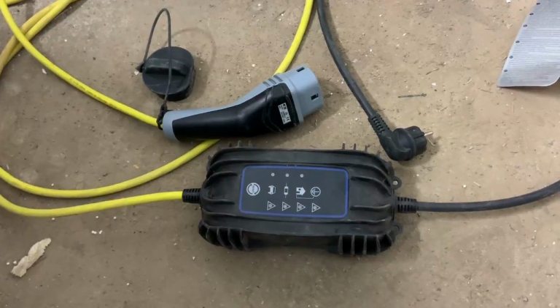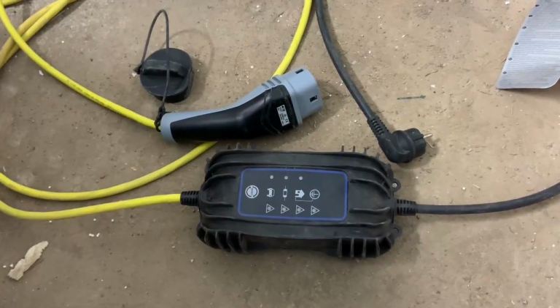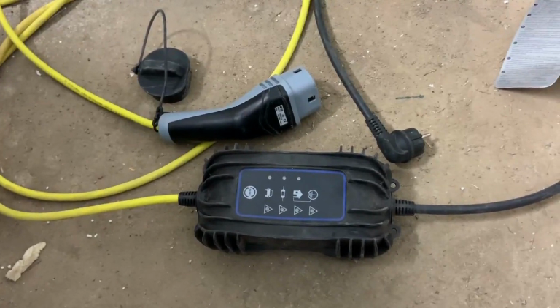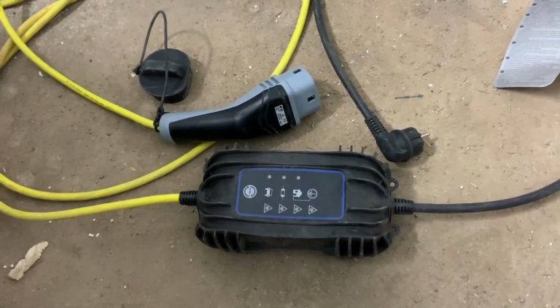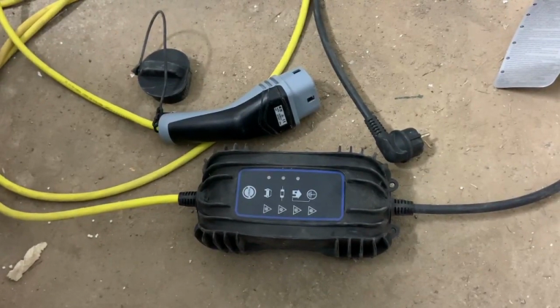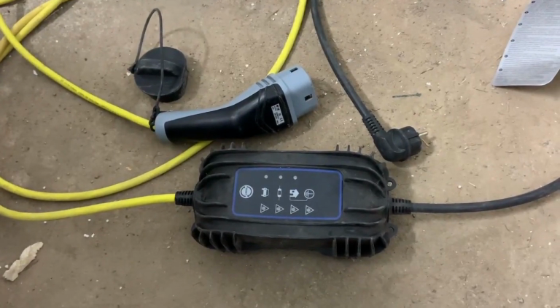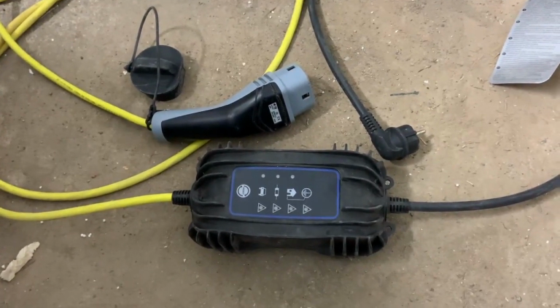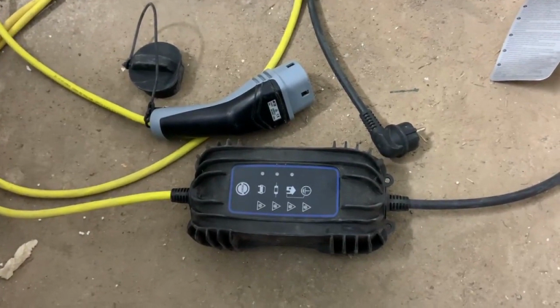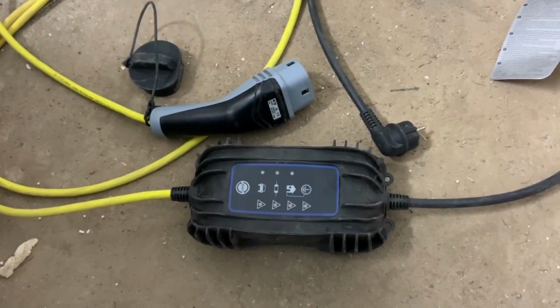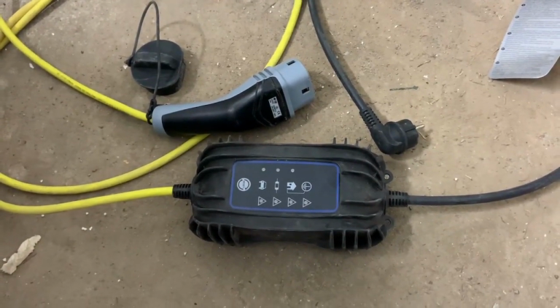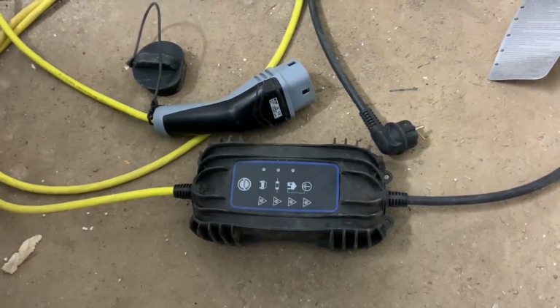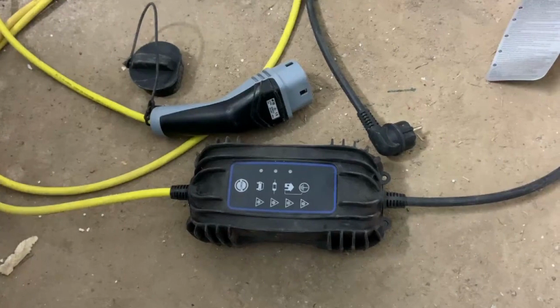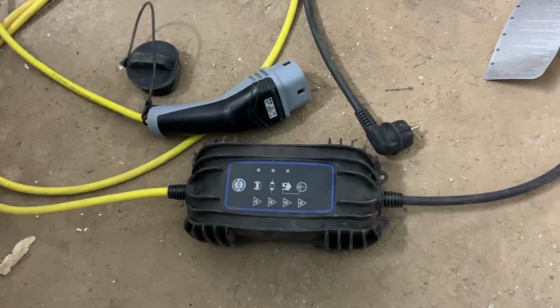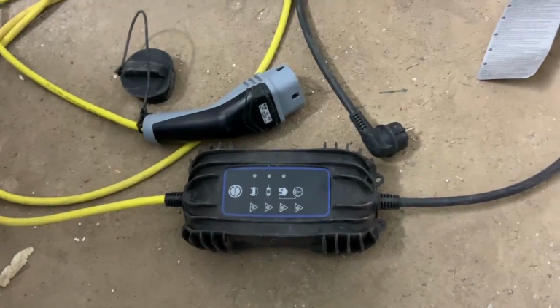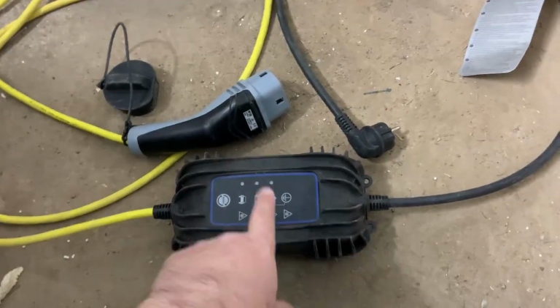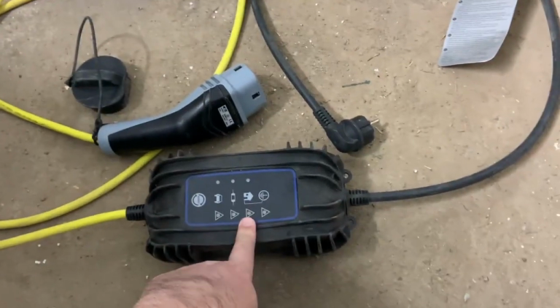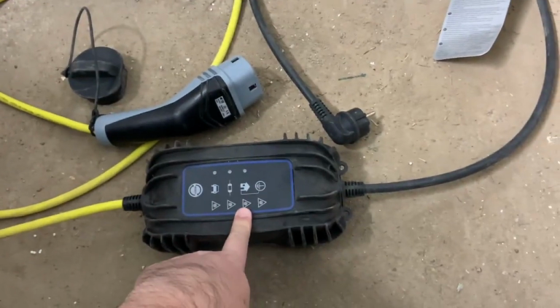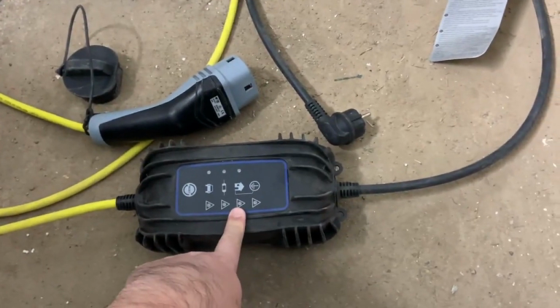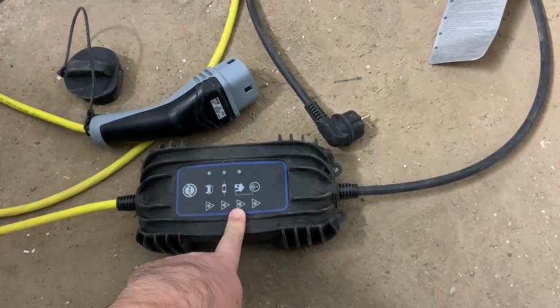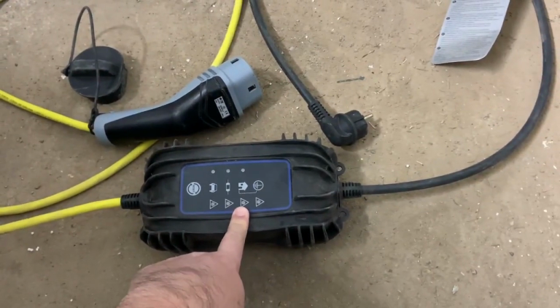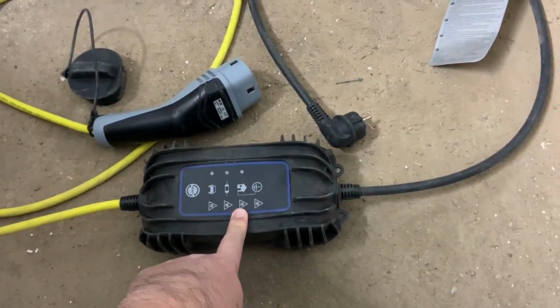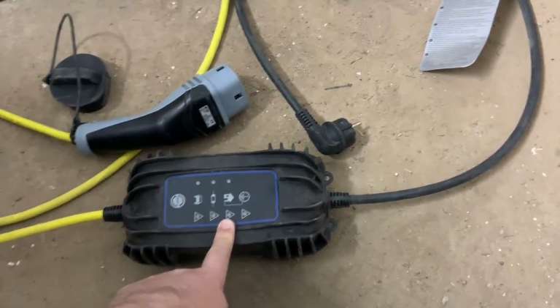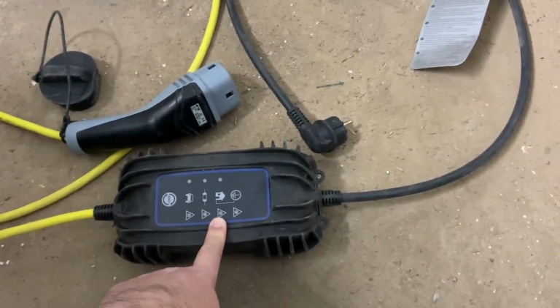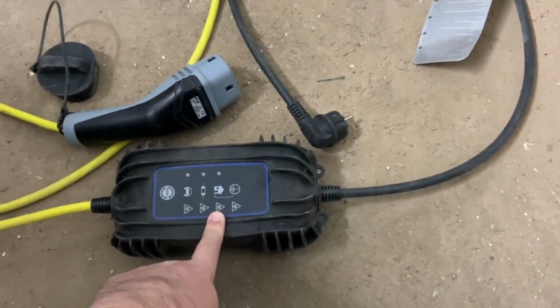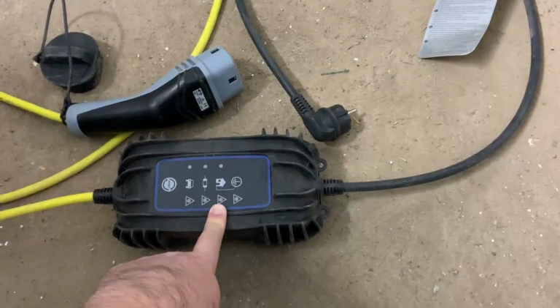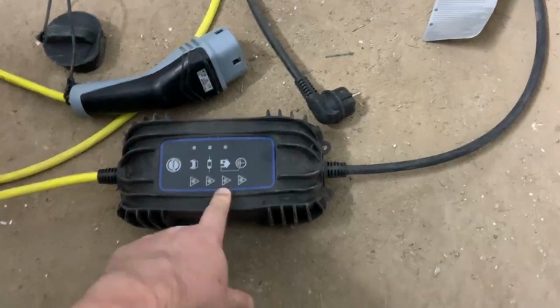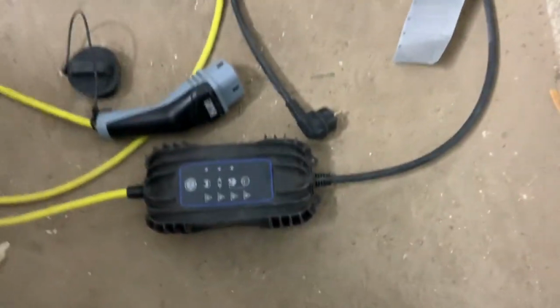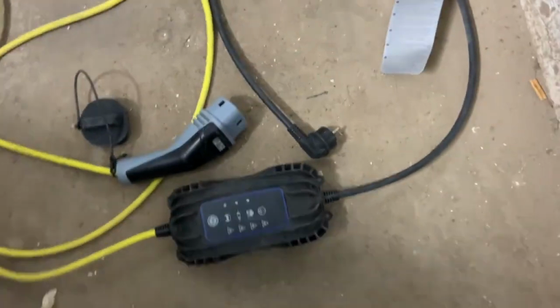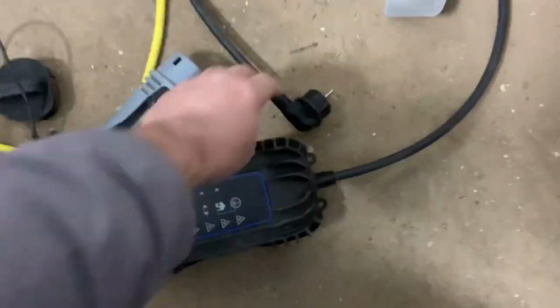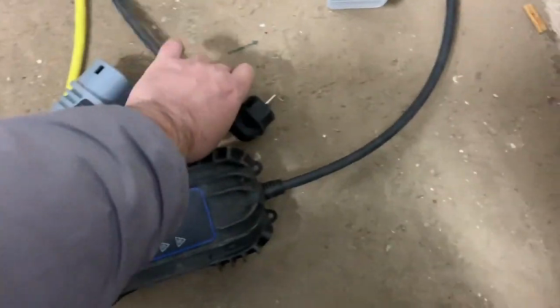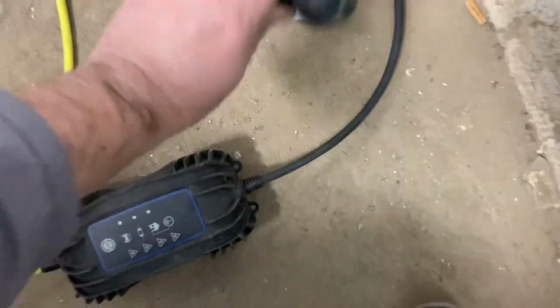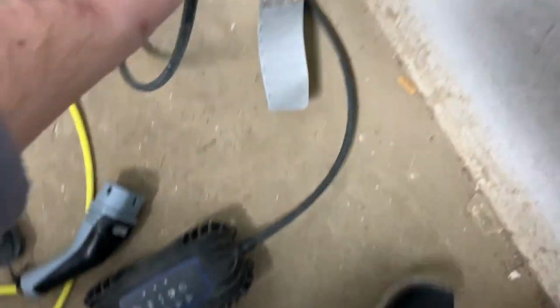Hello and welcome to this very short video where I would like to share with you my experience using the granny charger with the Volkswagen. Let me show you what happens.